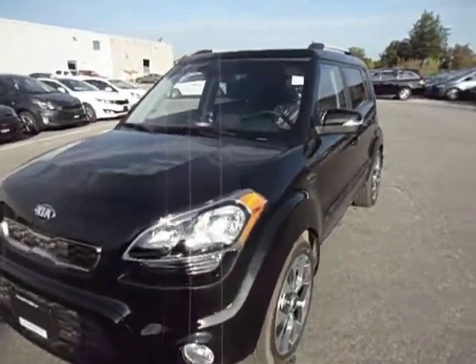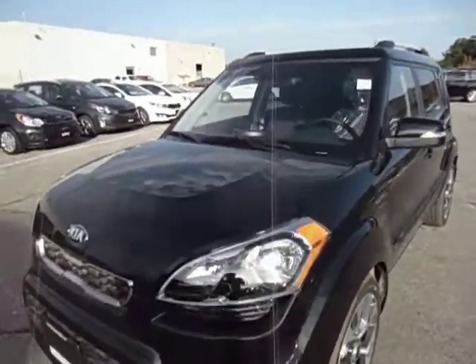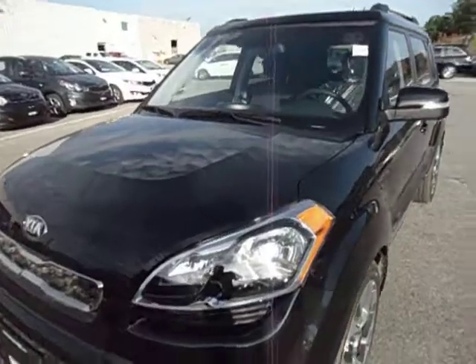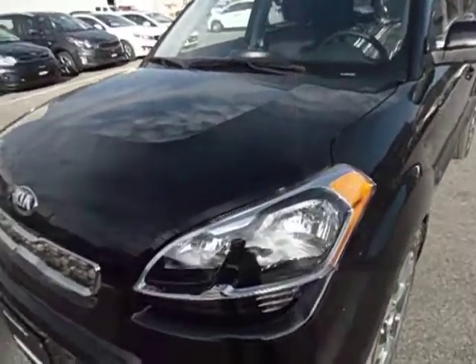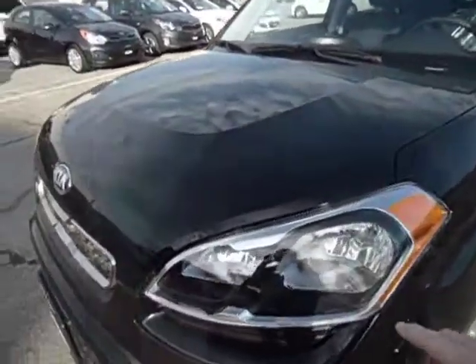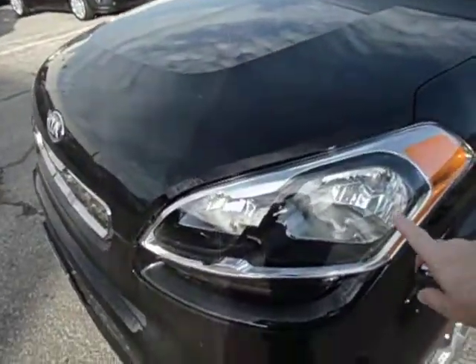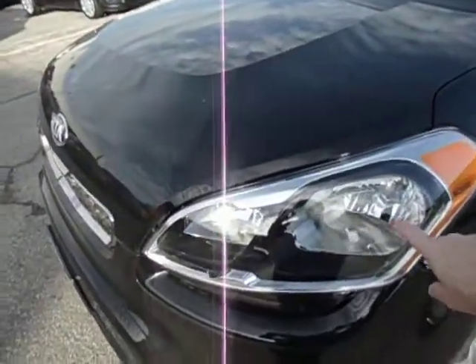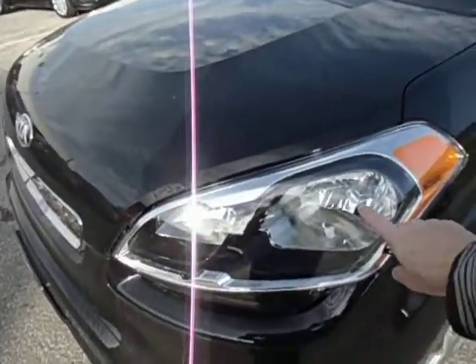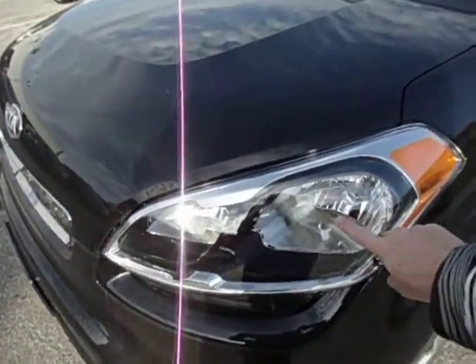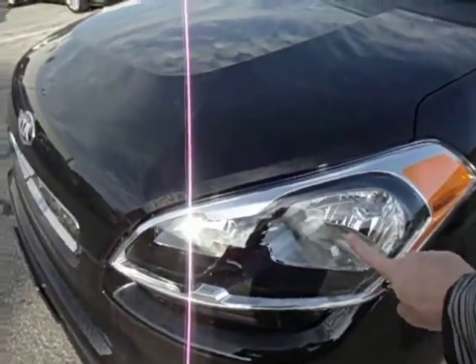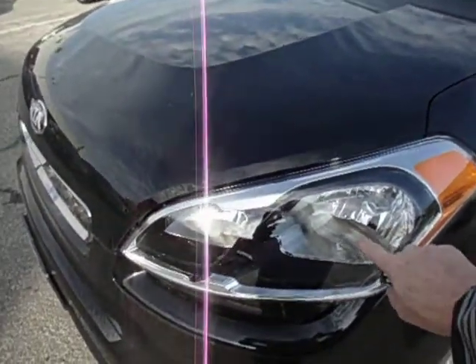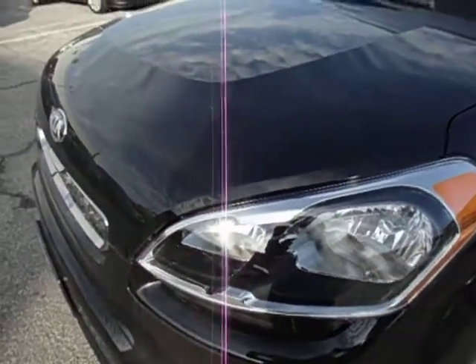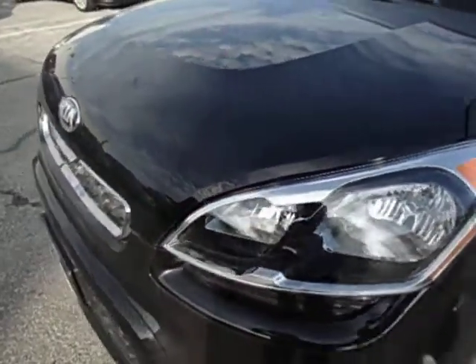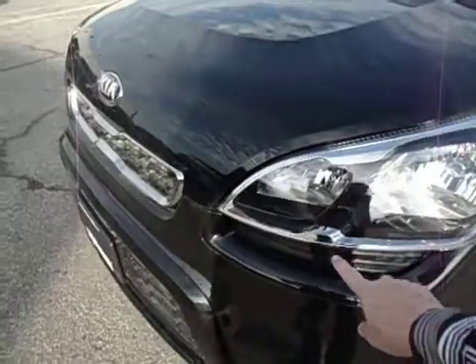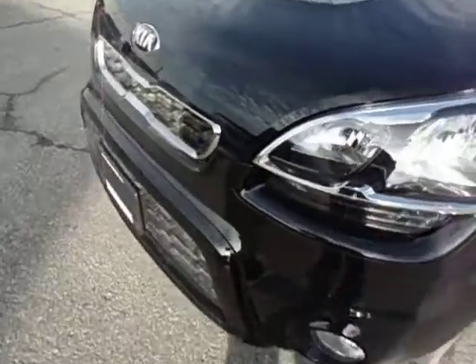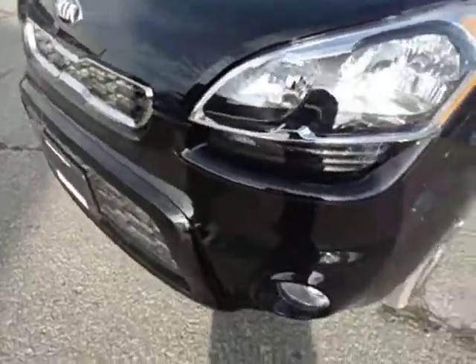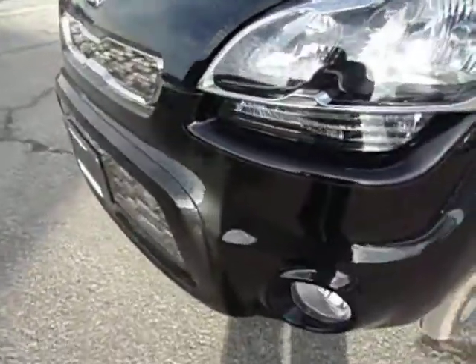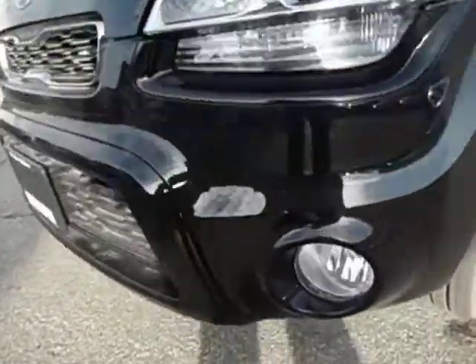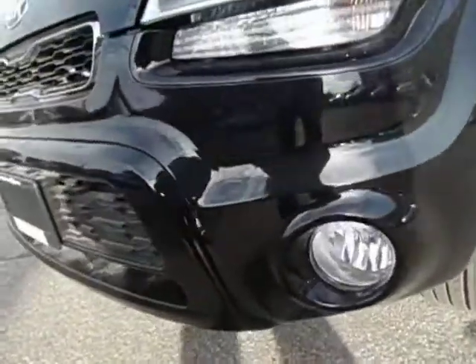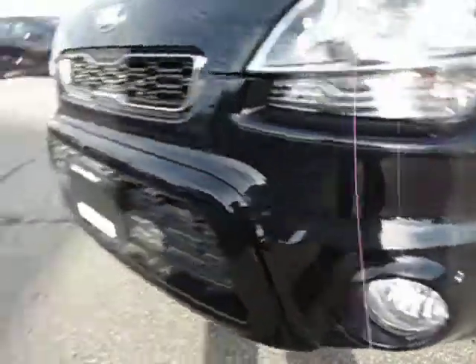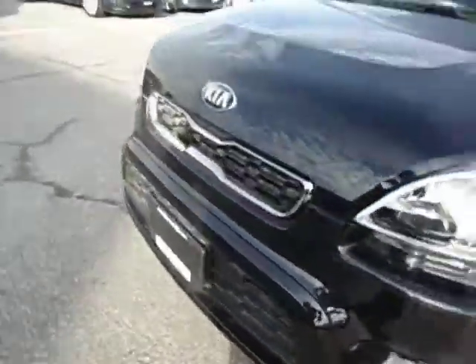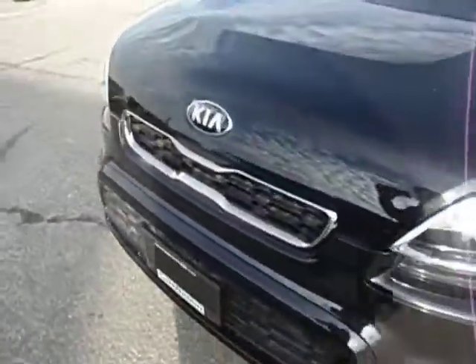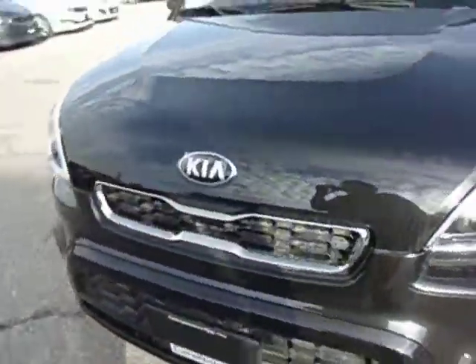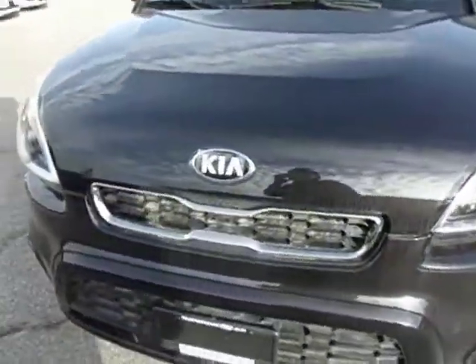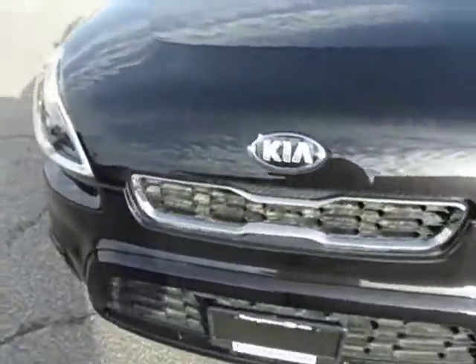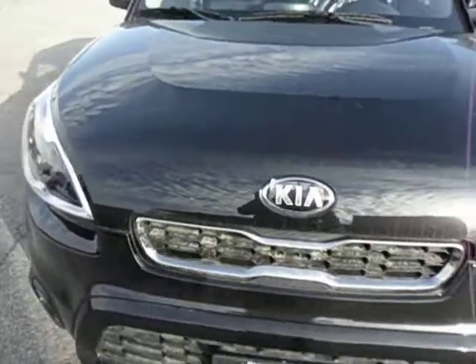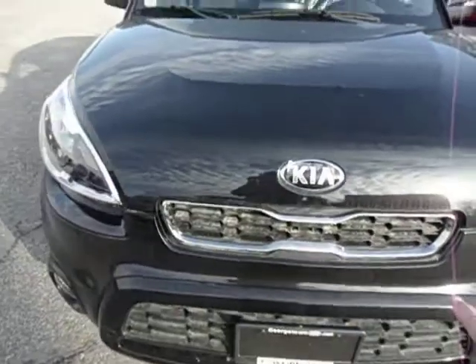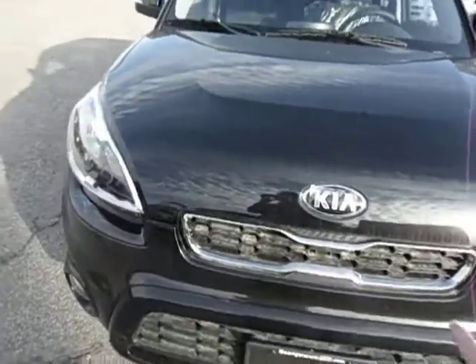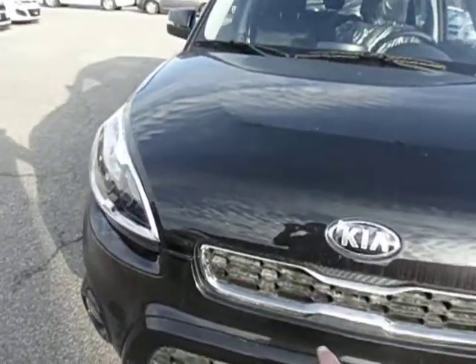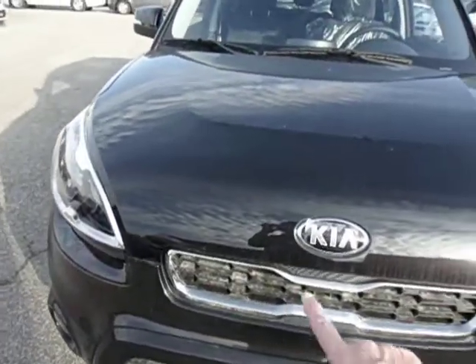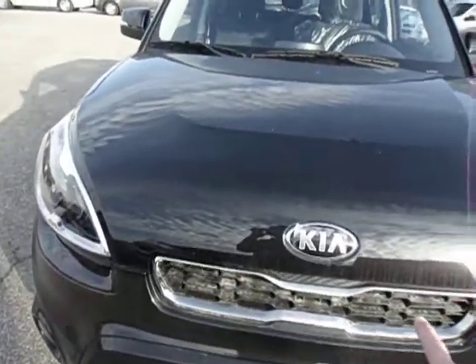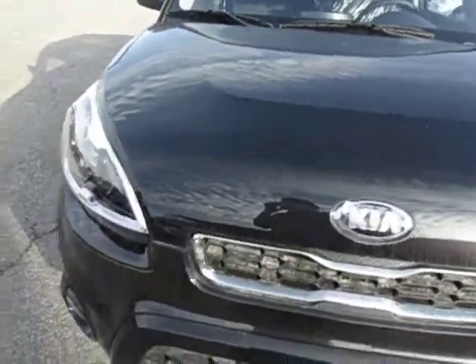First I'd like to show you the headlights that we talked about with the nice bright lights, chrome accents, fog lights, and your signature tiger grille with the chrome accents on it.